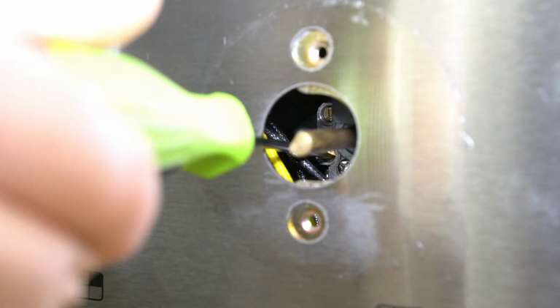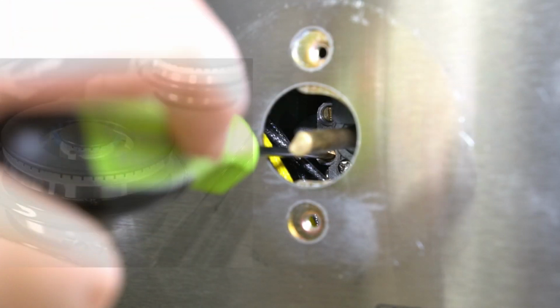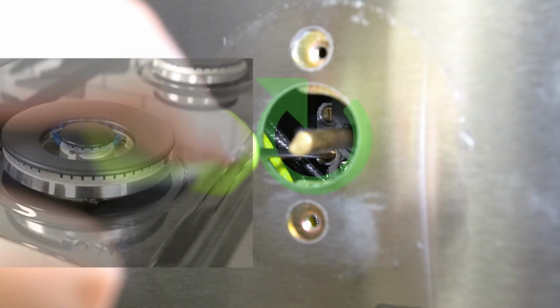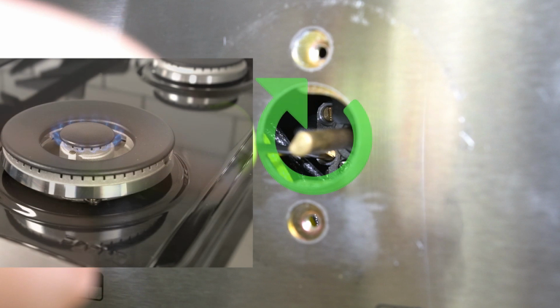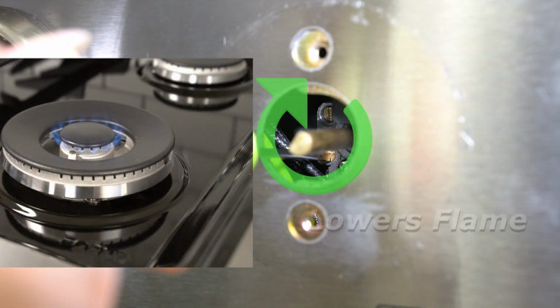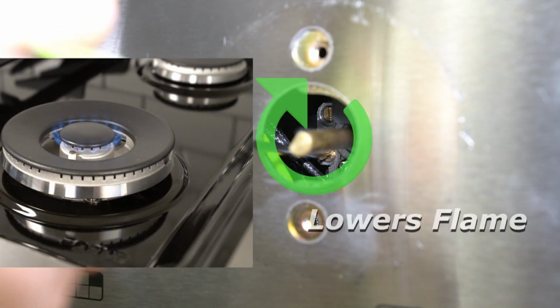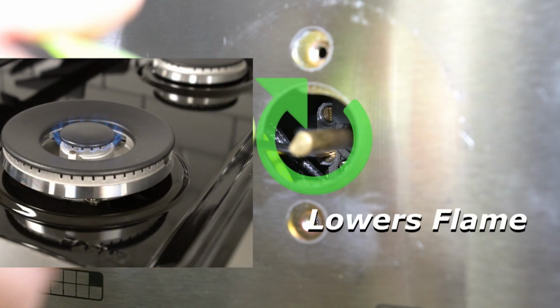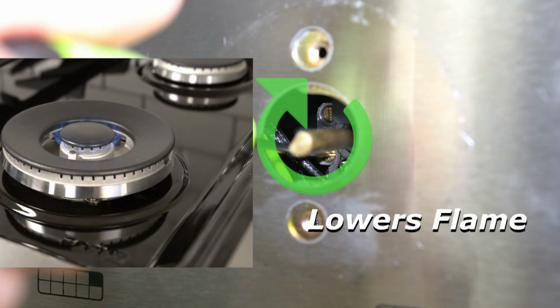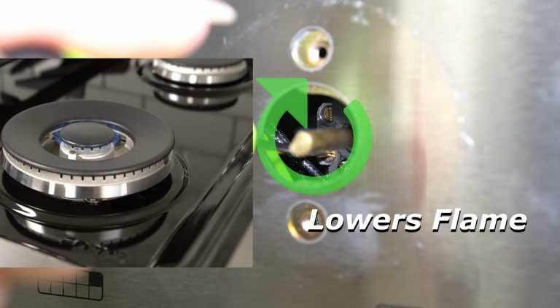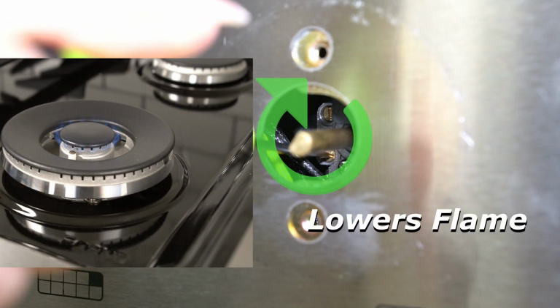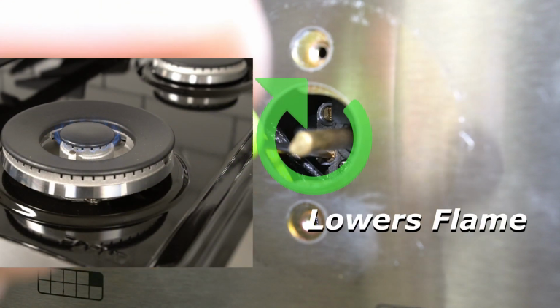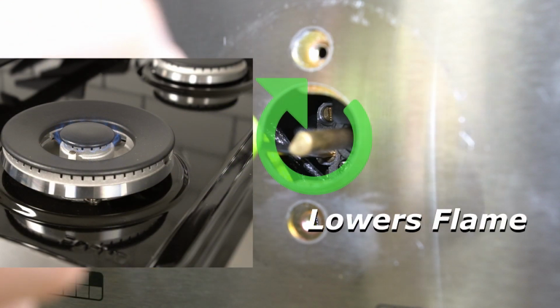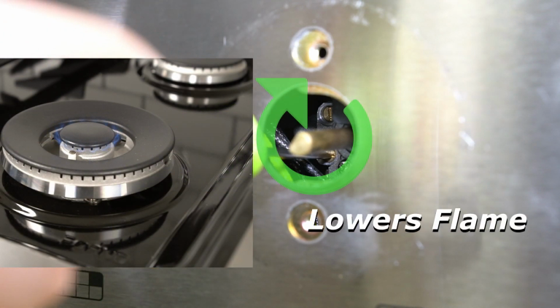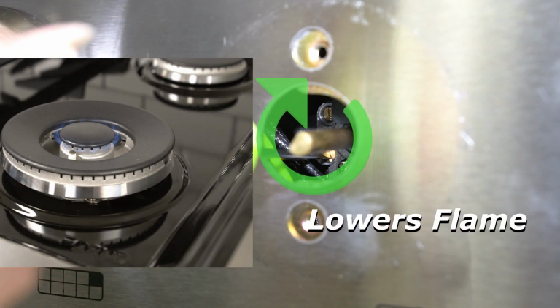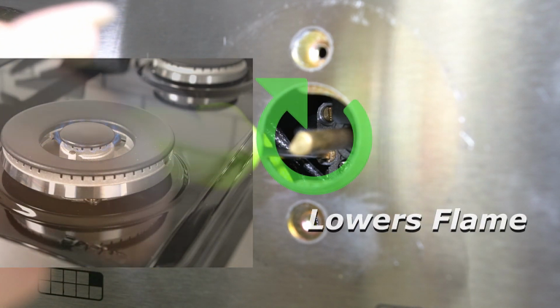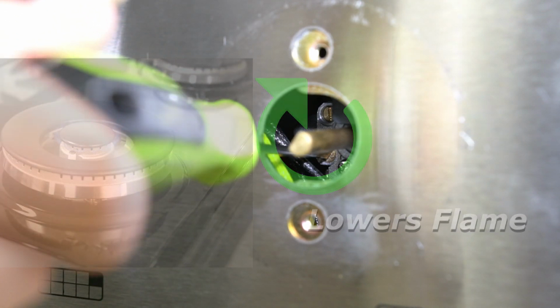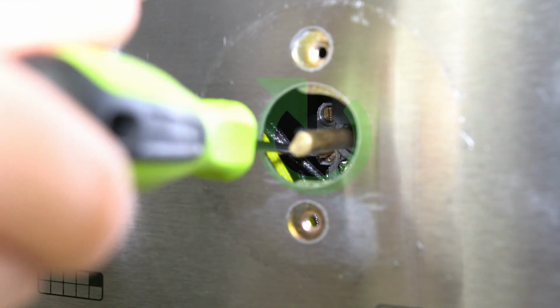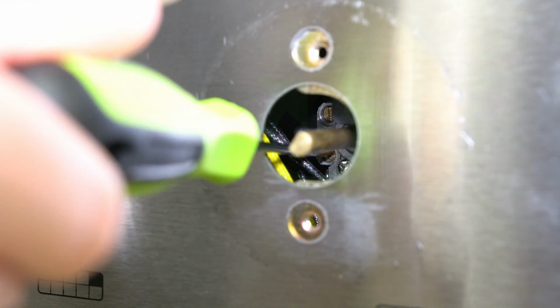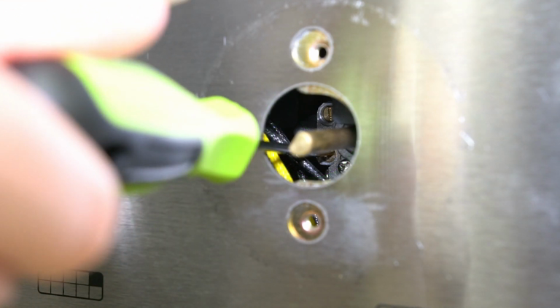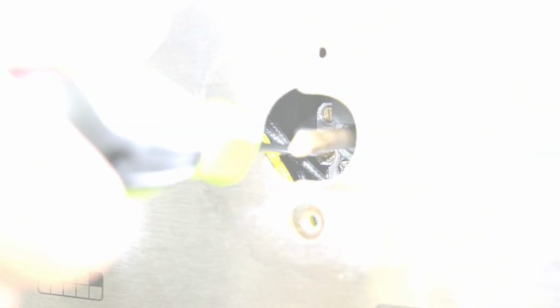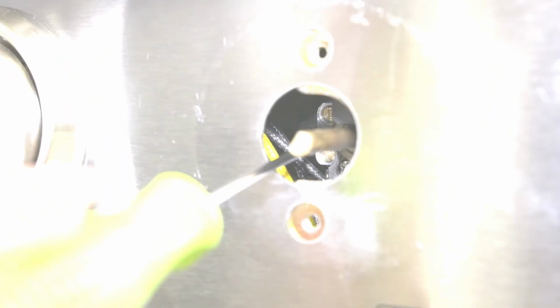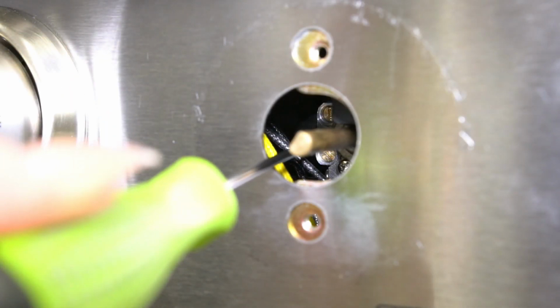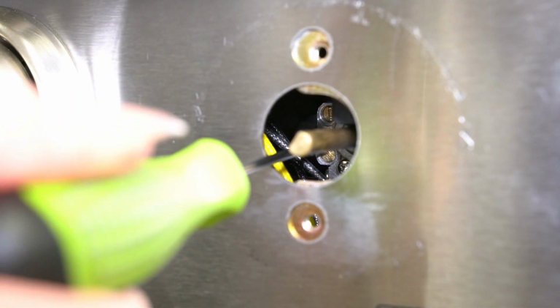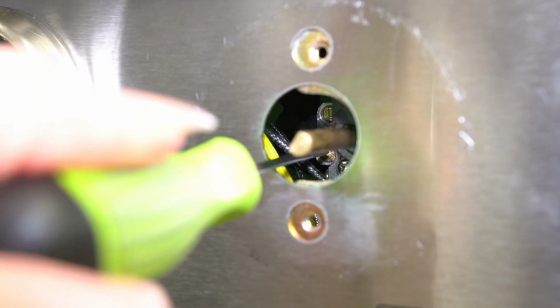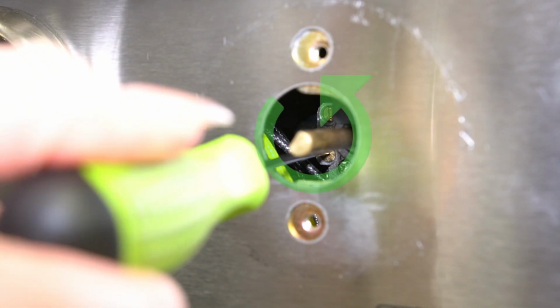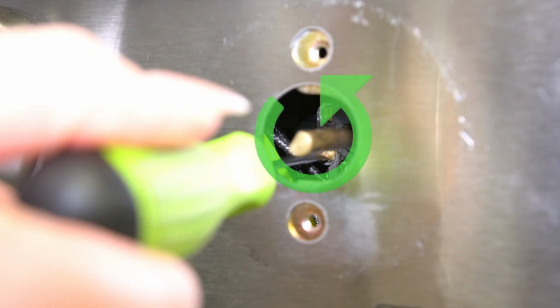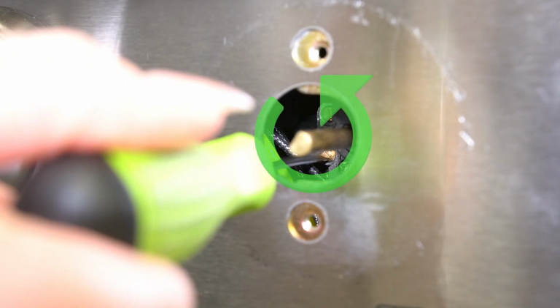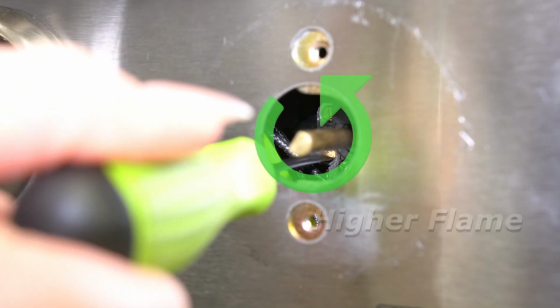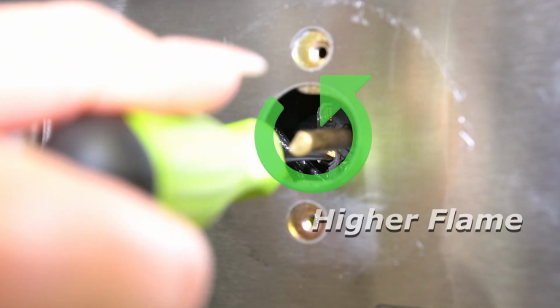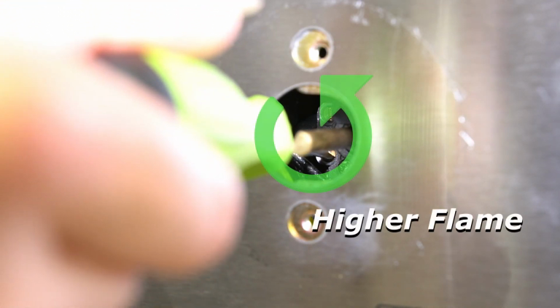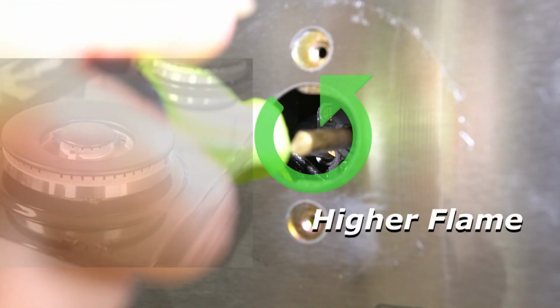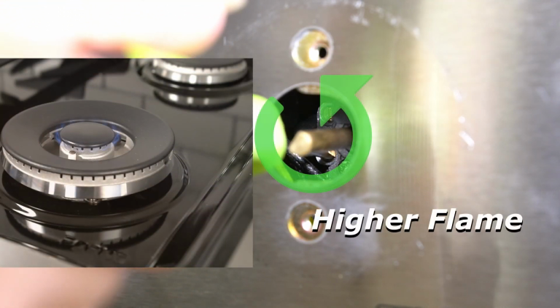Turning the adjustable screw to the right will lower the flame. Turning the adjustable screw to the left will raise the flame.